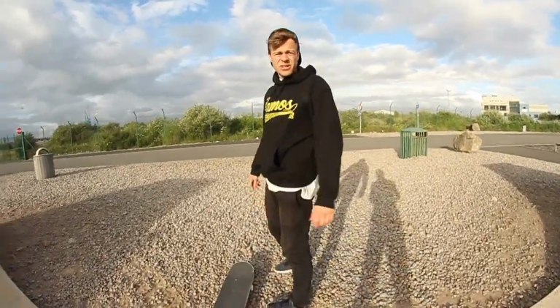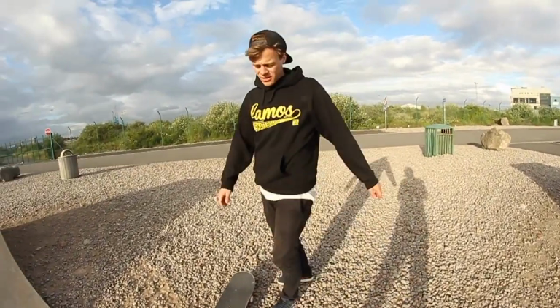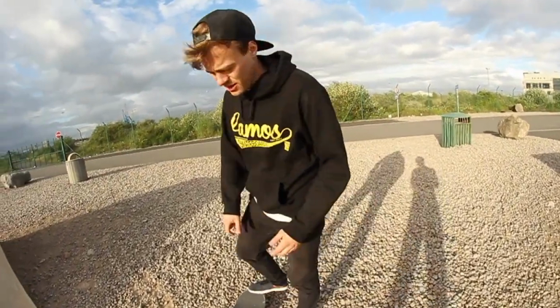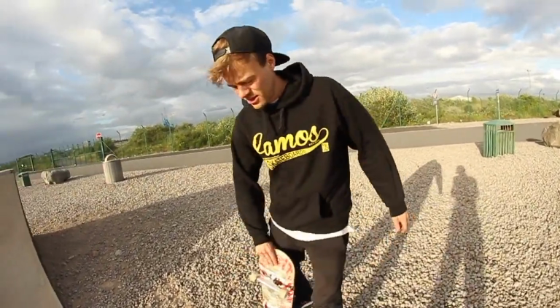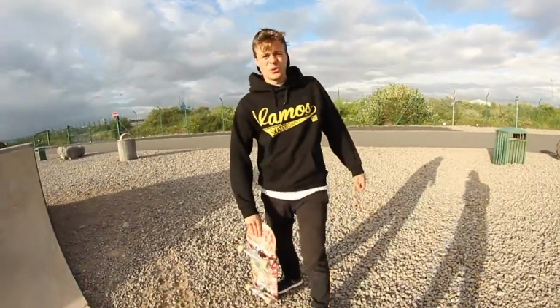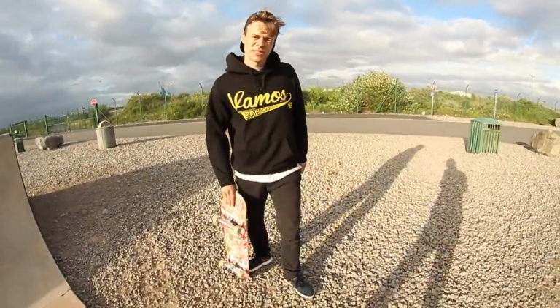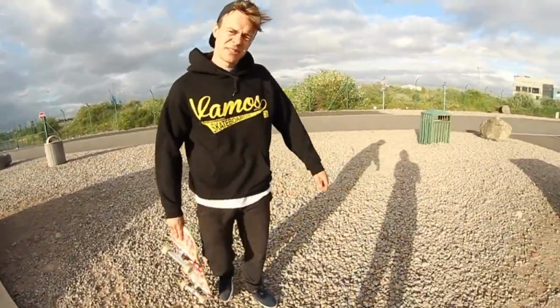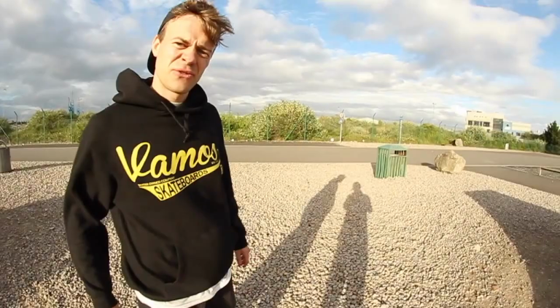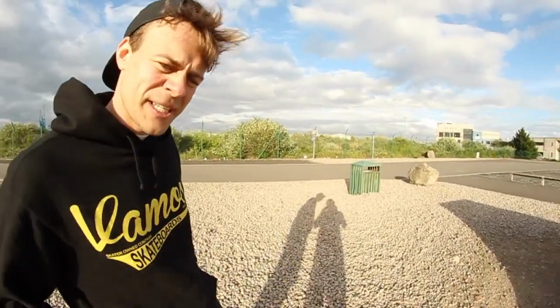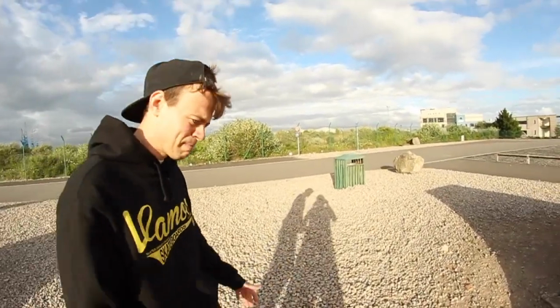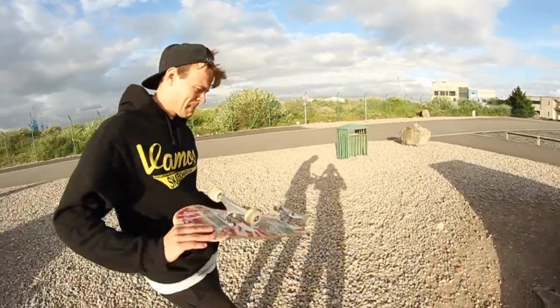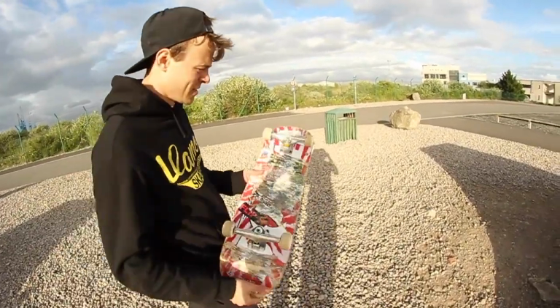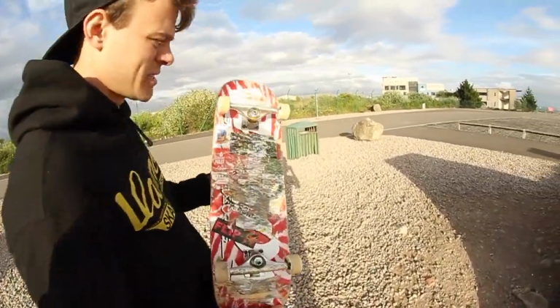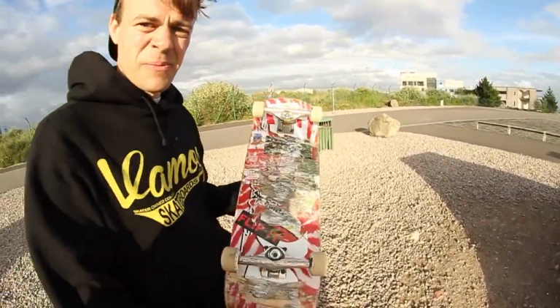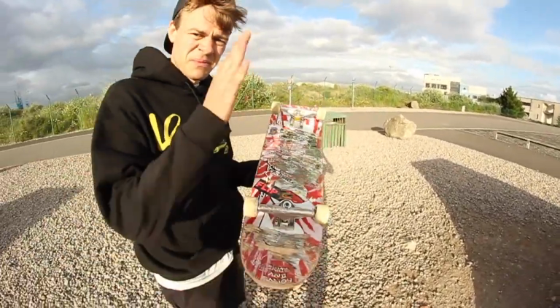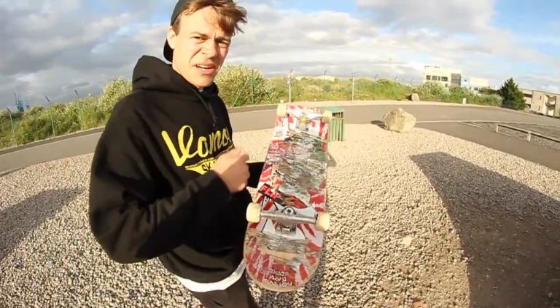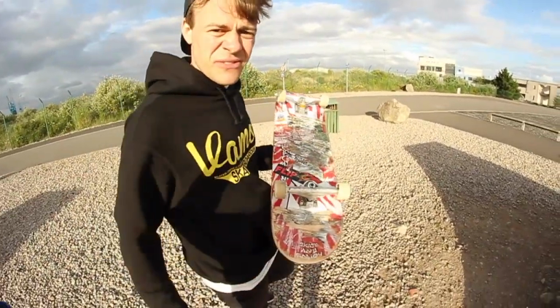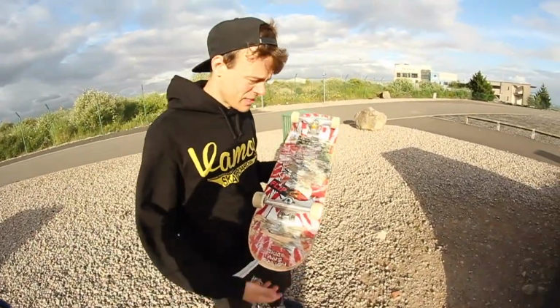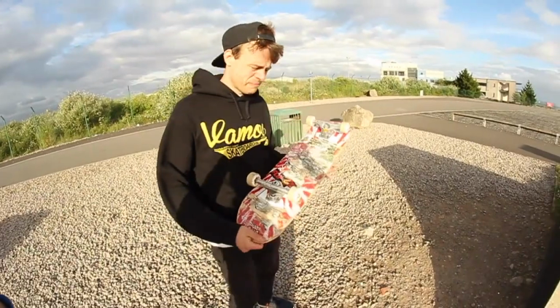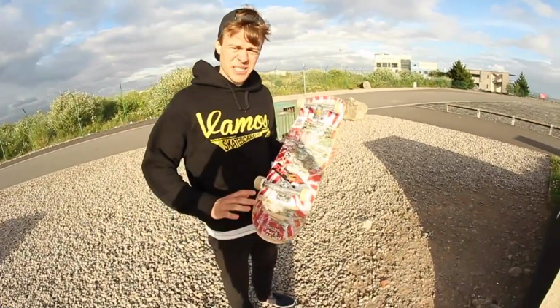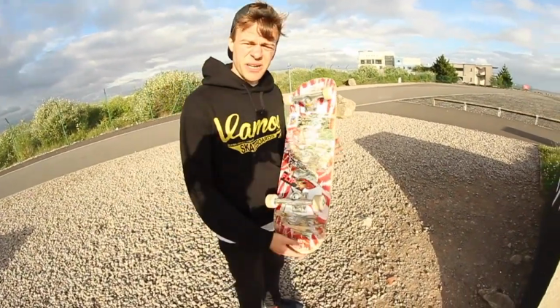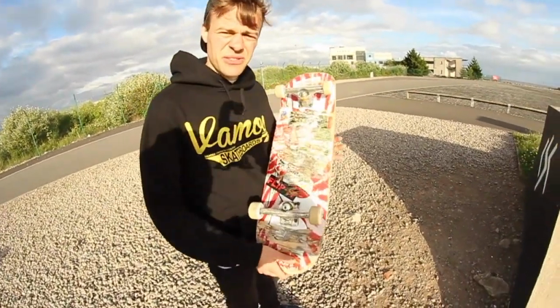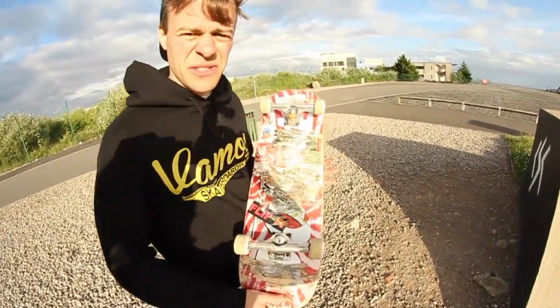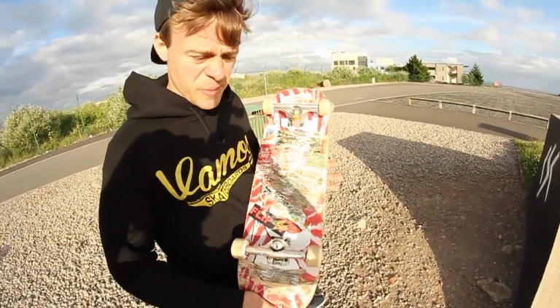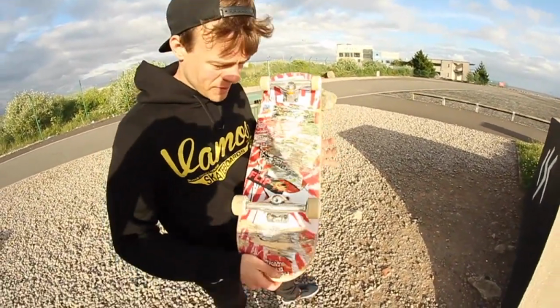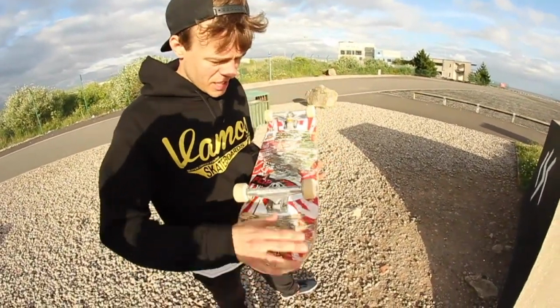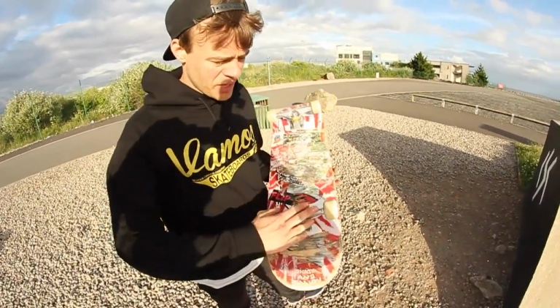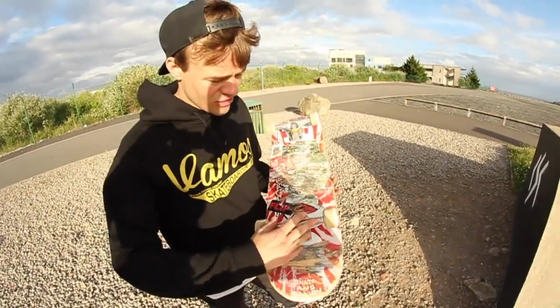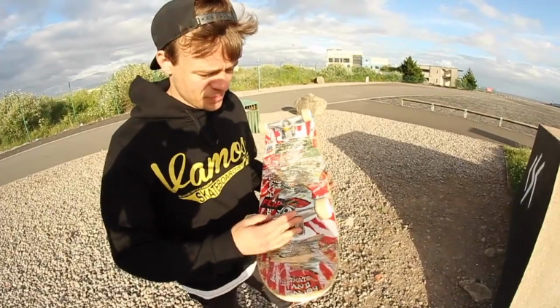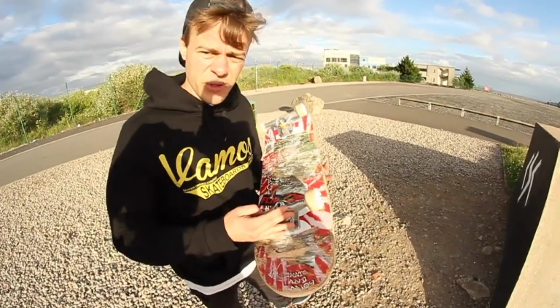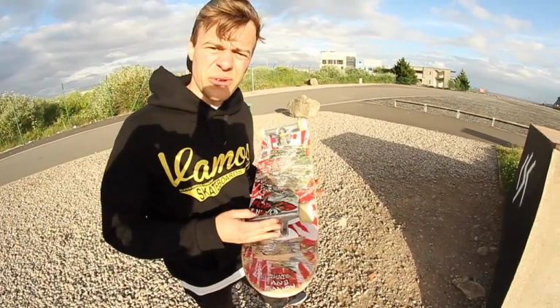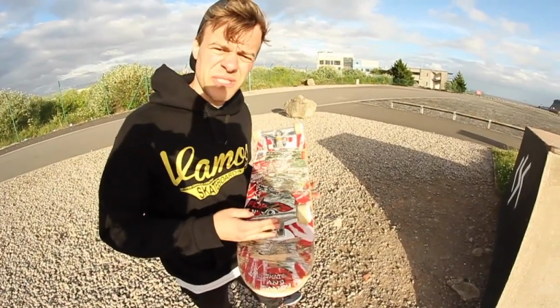Guys, I'm going to speak German. My setup is a big 8.5 Vamos deck — it's really wide, because we are here more. Independent trucks, 159L.